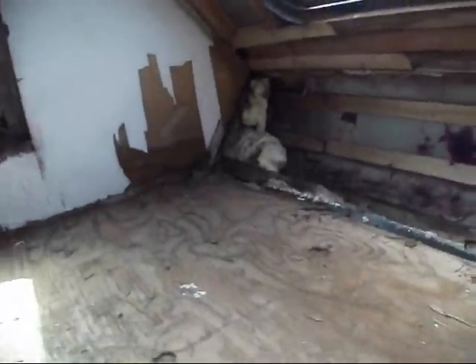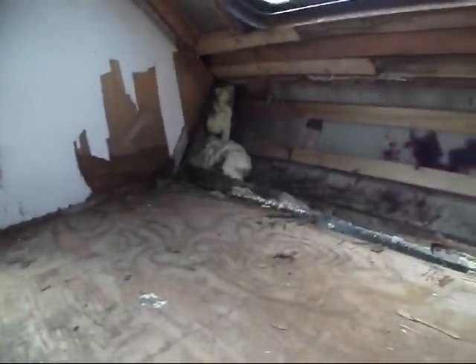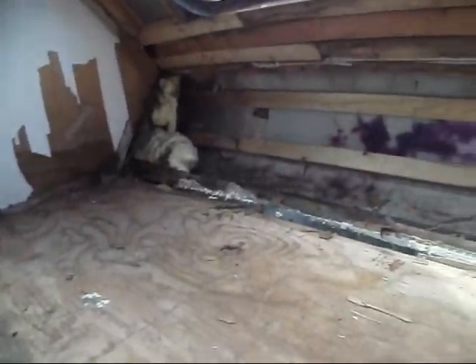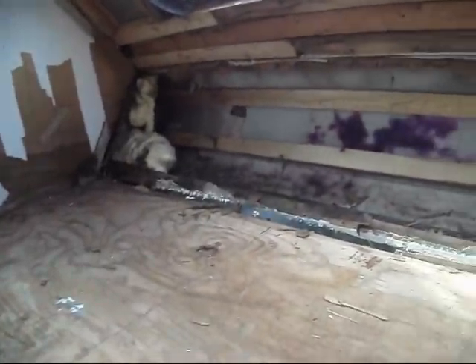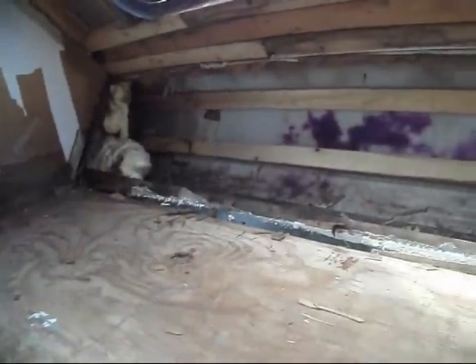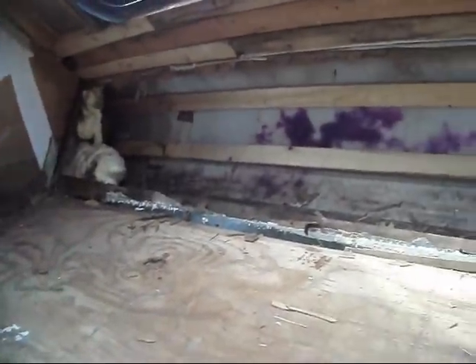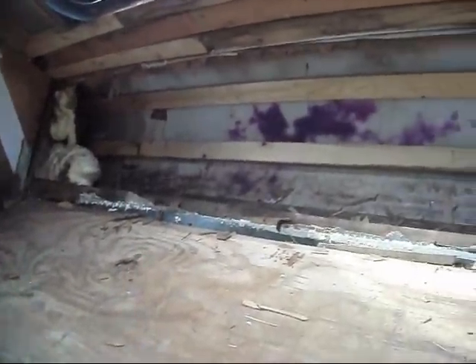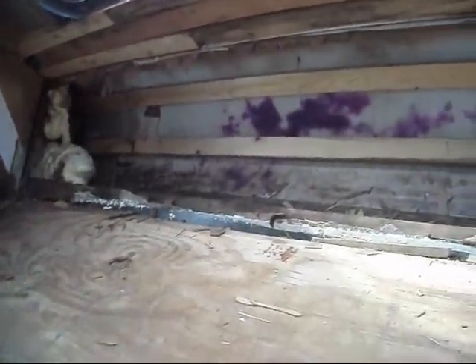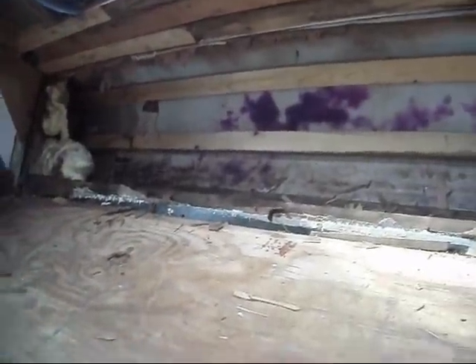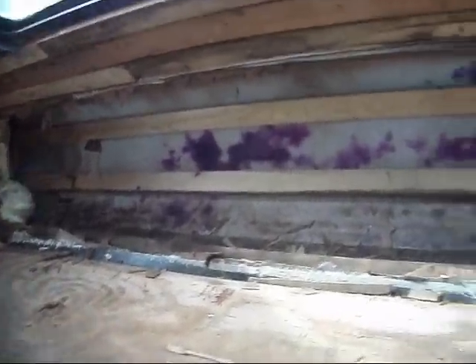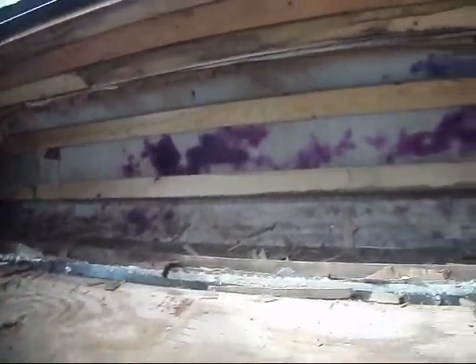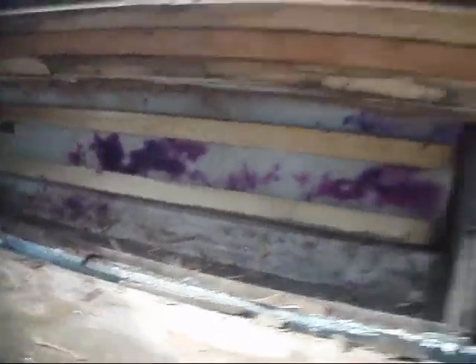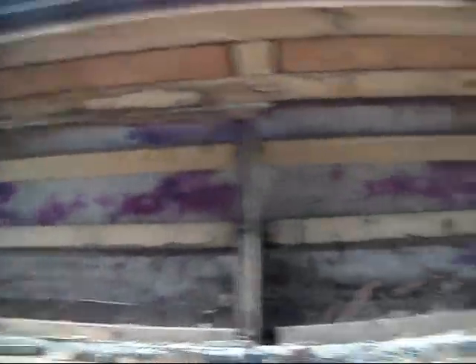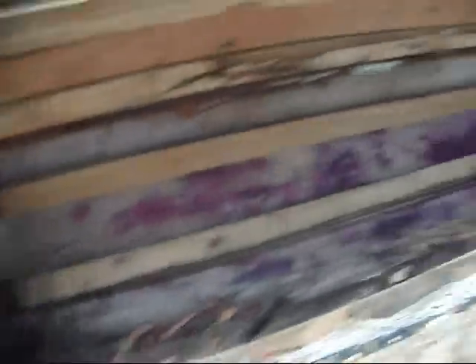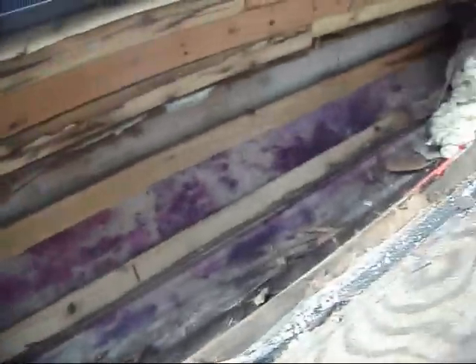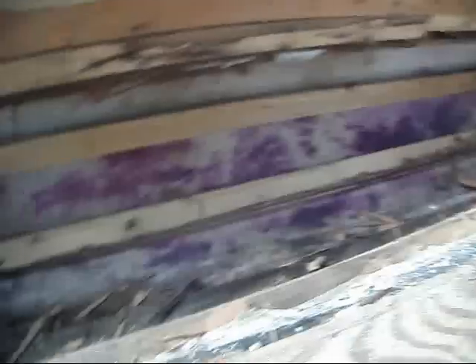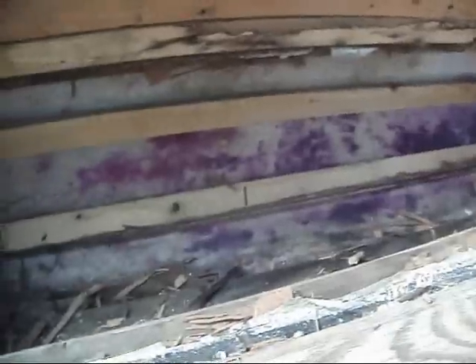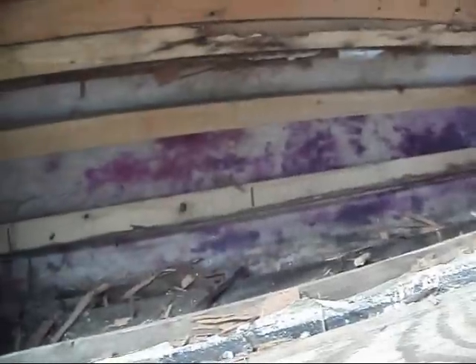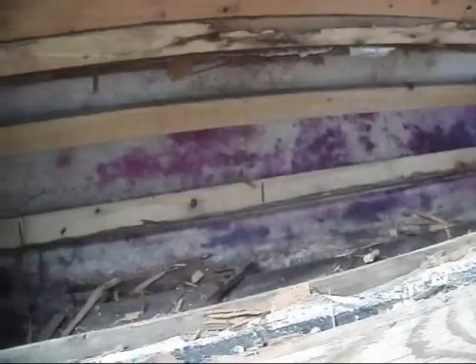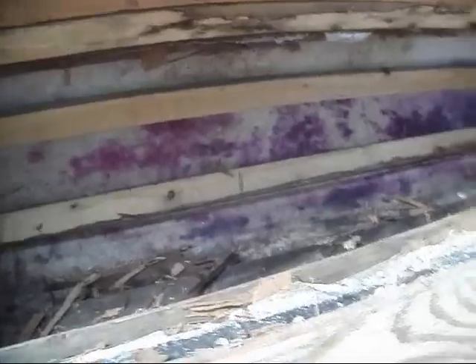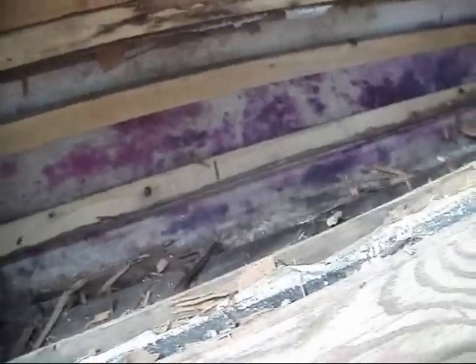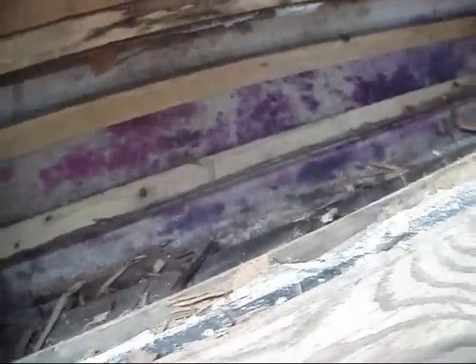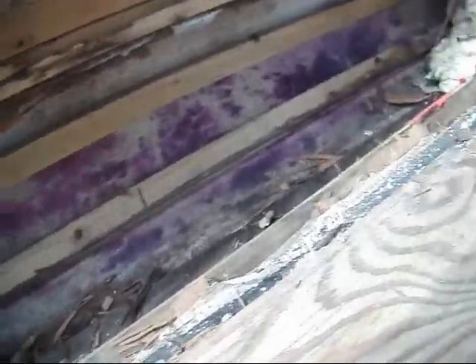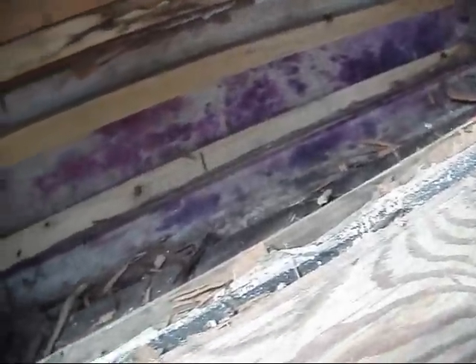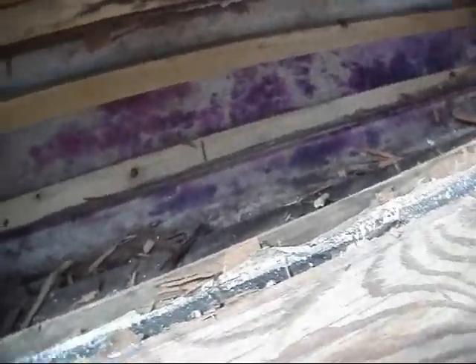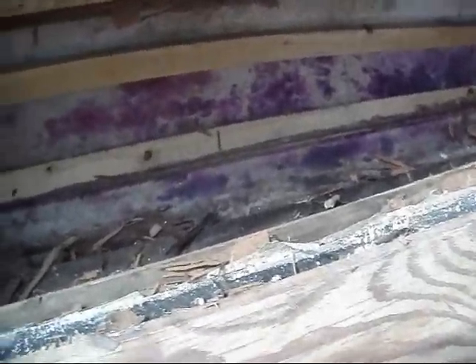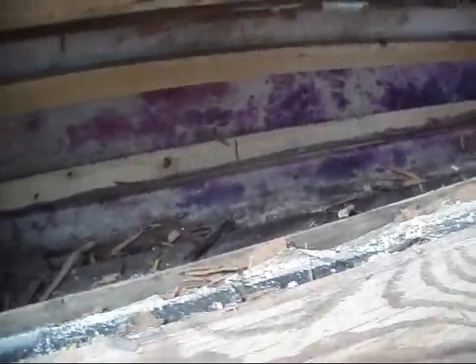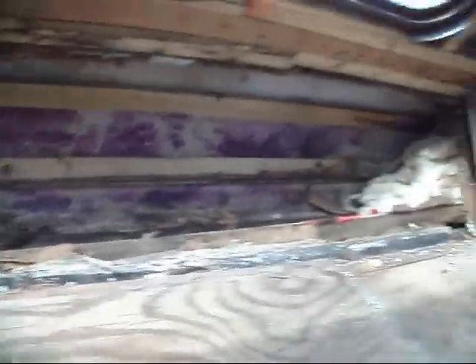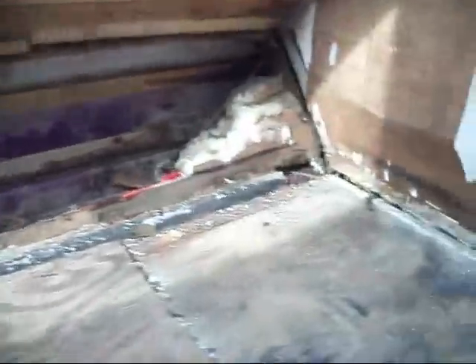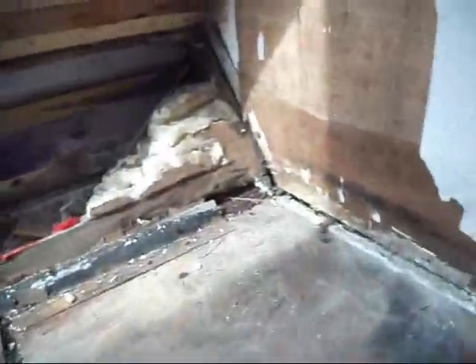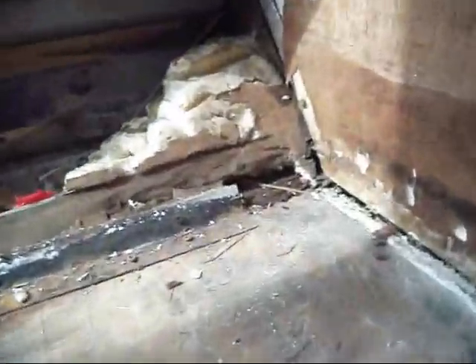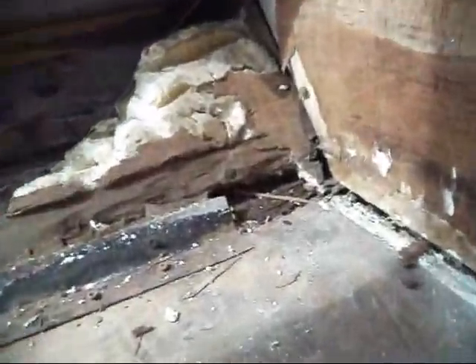Got most of the rotted stuff out. You can see some of the bracing is decent — not too badly mushy yet. But then we got stuff like that.